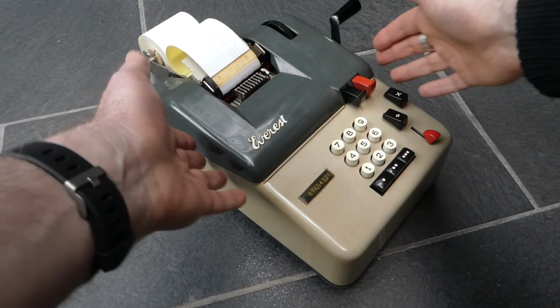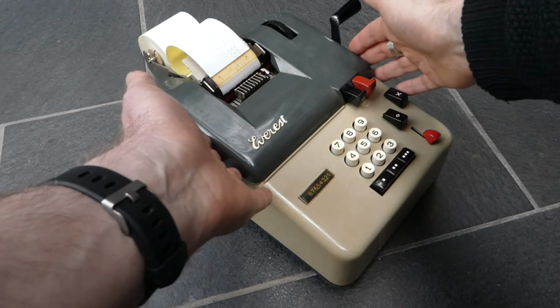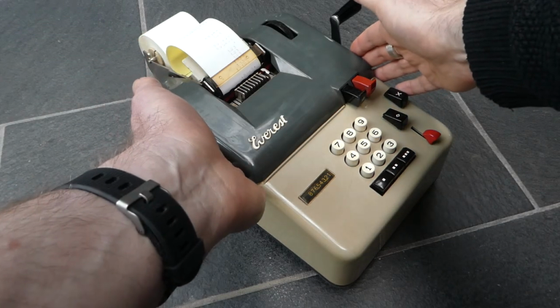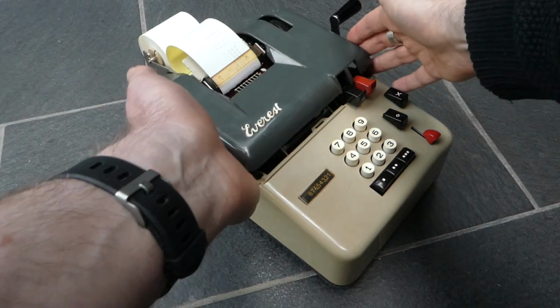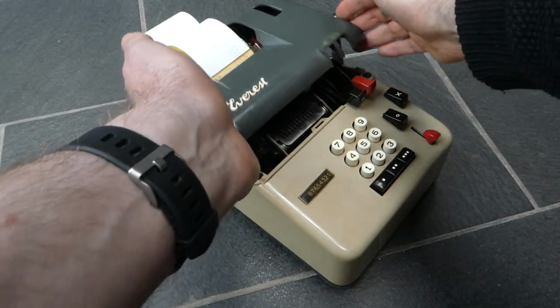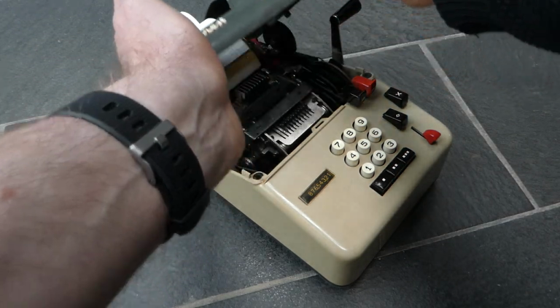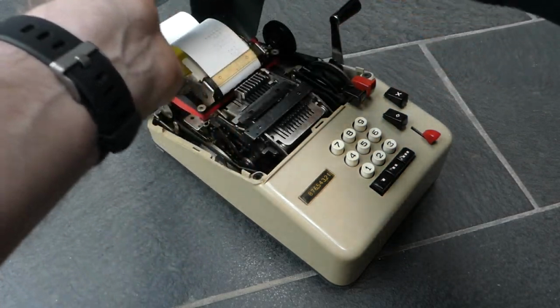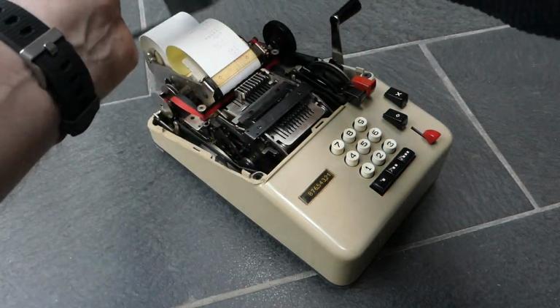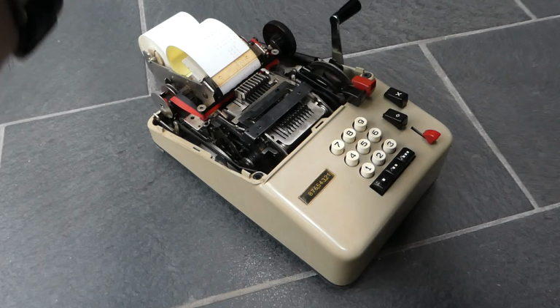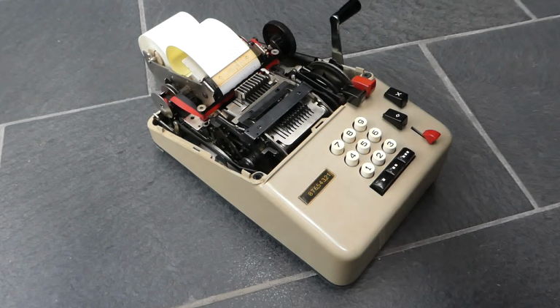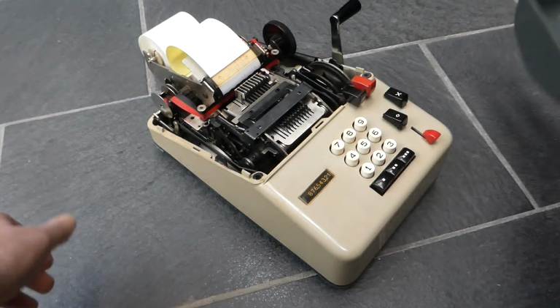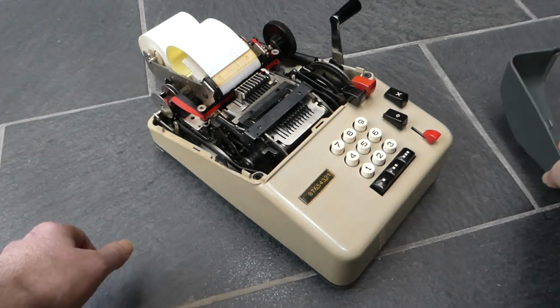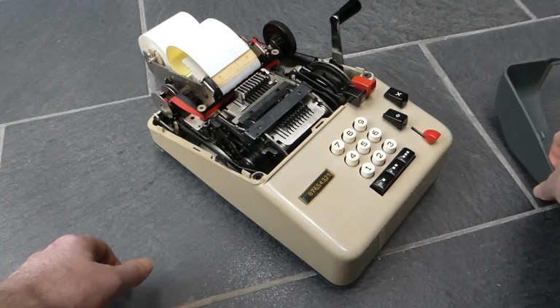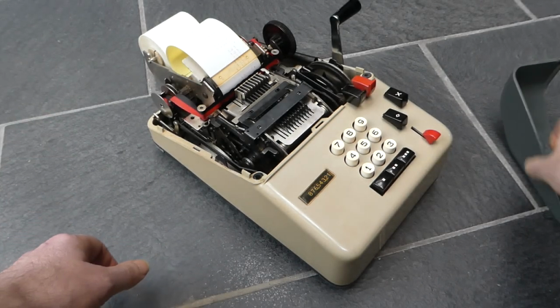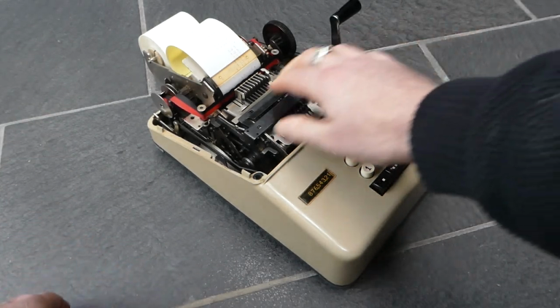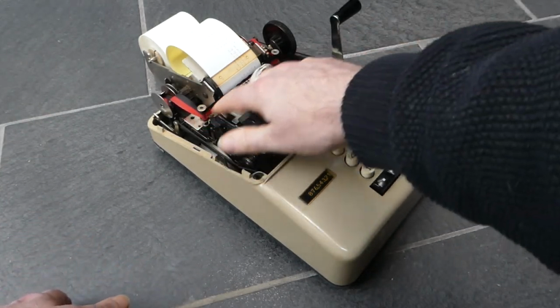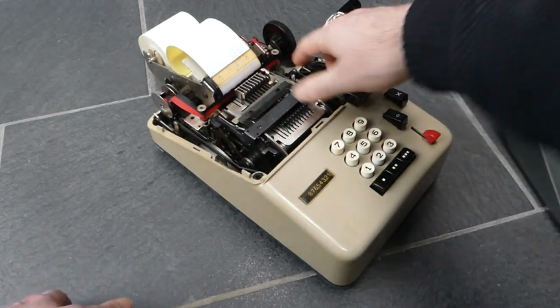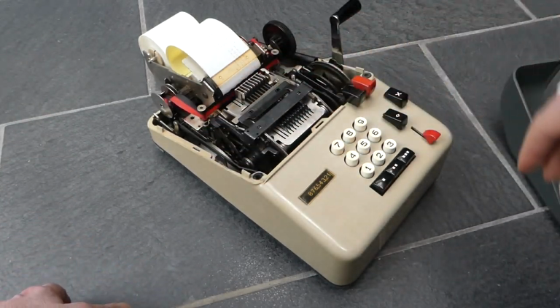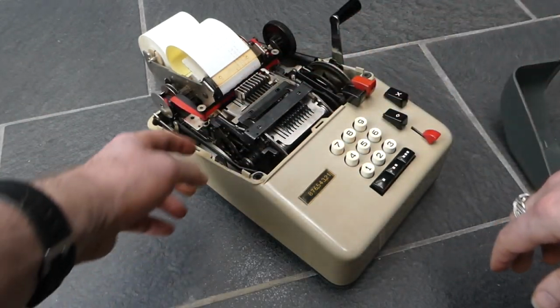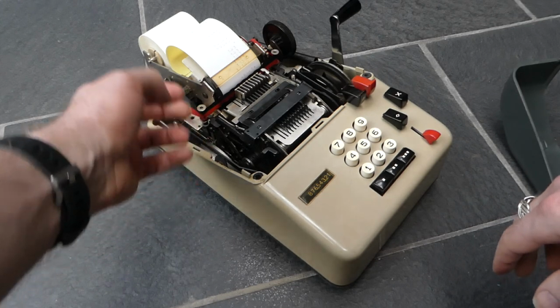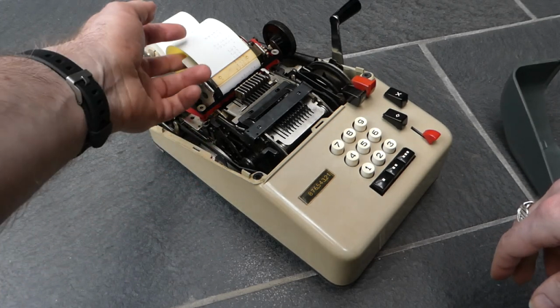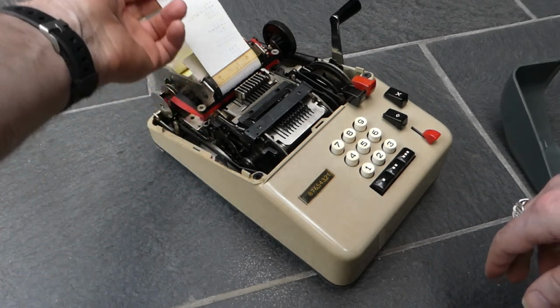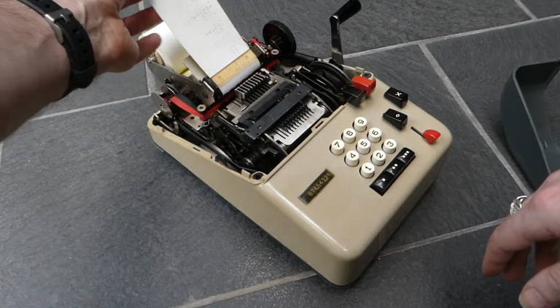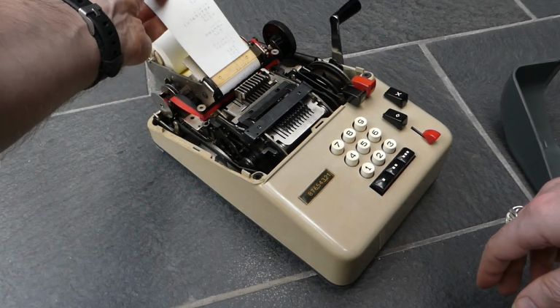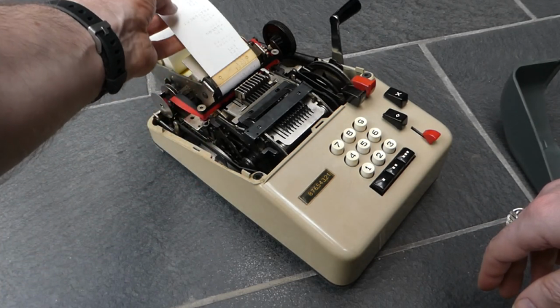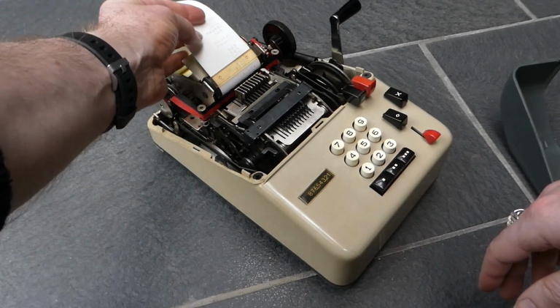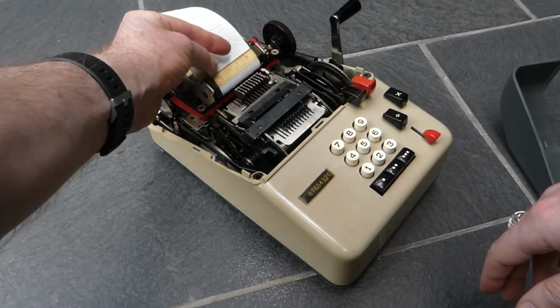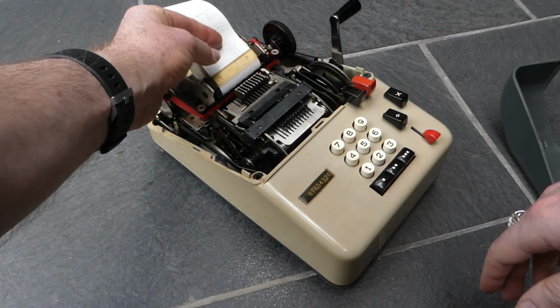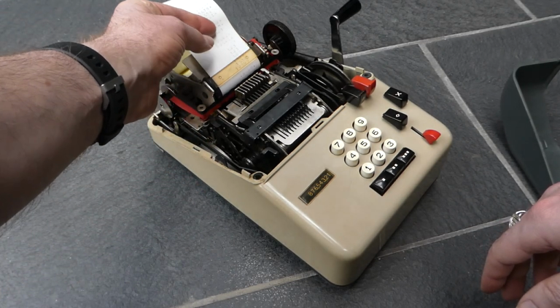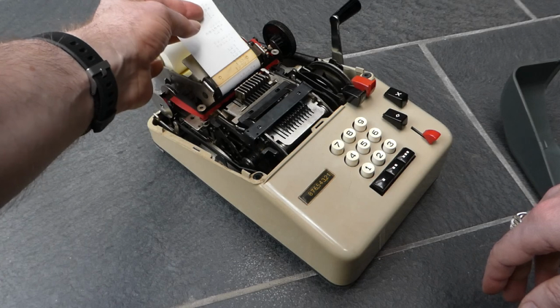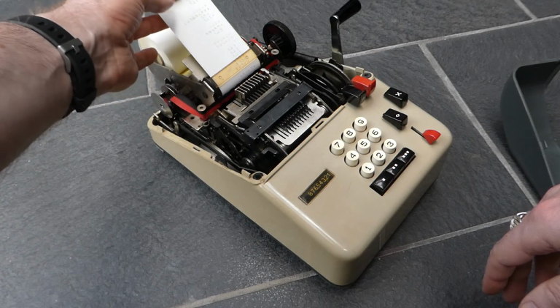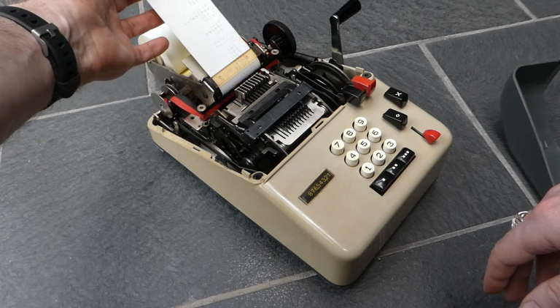The machine is very easy to open. This cover just lifts off and gives you access to the ink ribbon. It's a two-color ink ribbon — all the normal numbers are printed in black, and the totals and subtotals are printed in red.